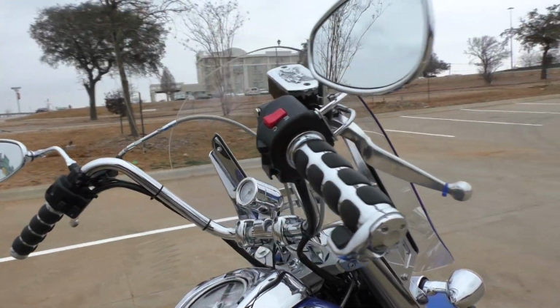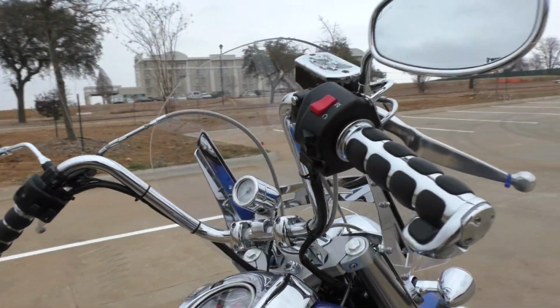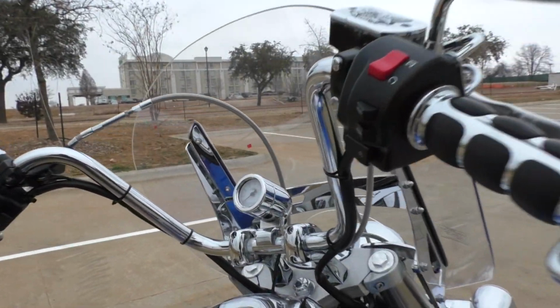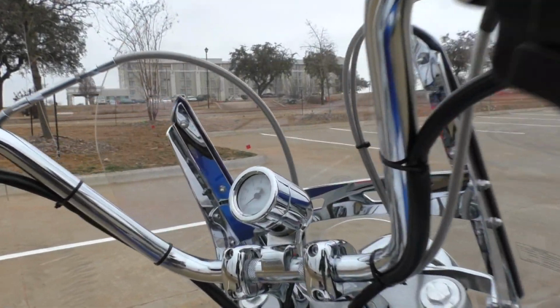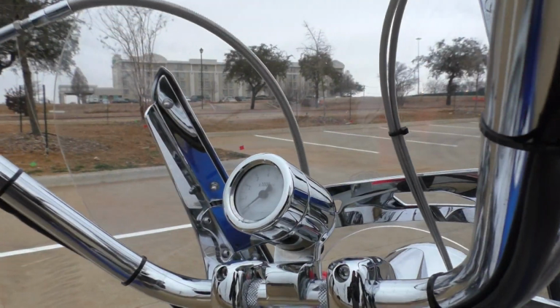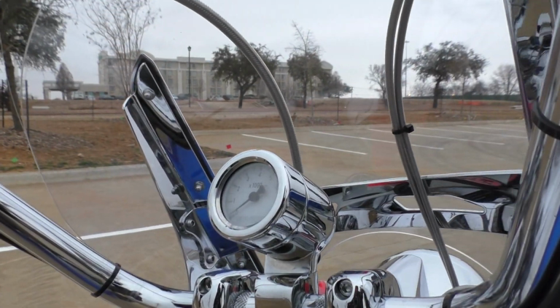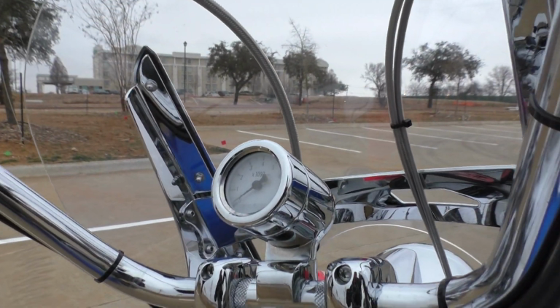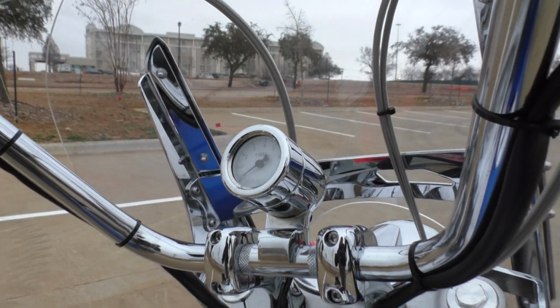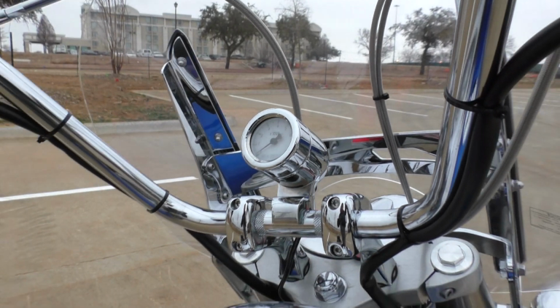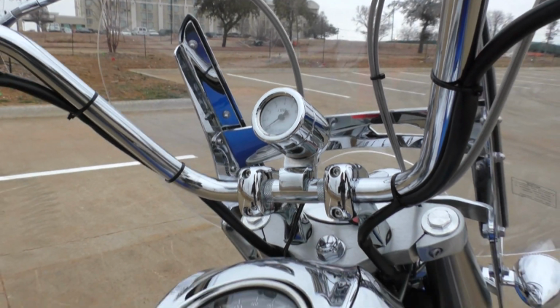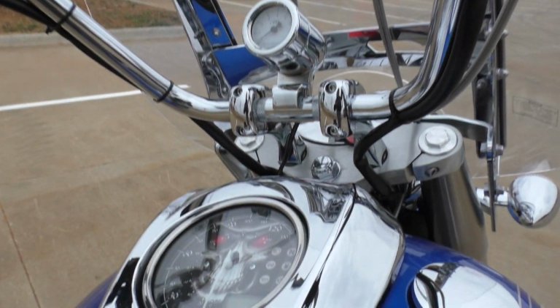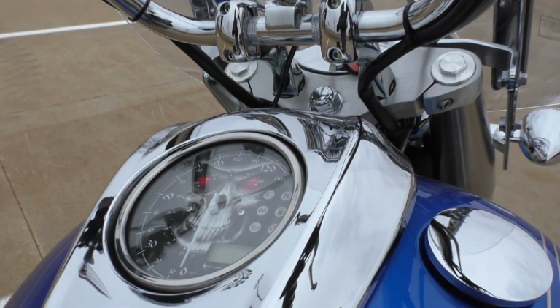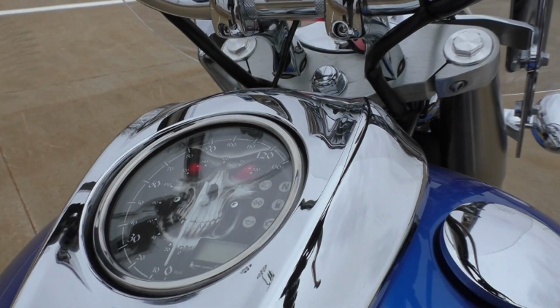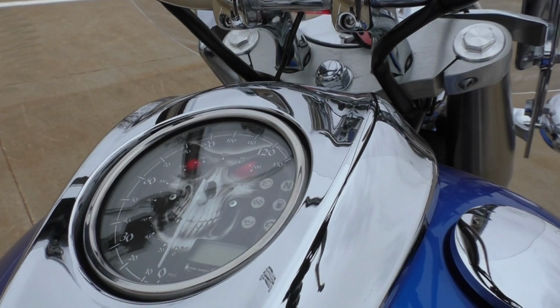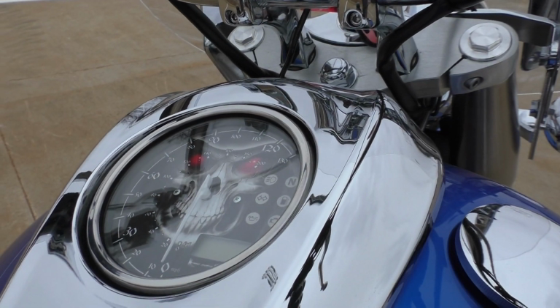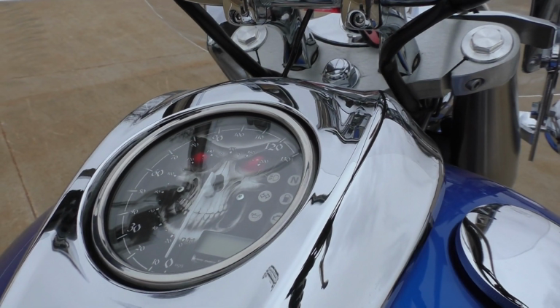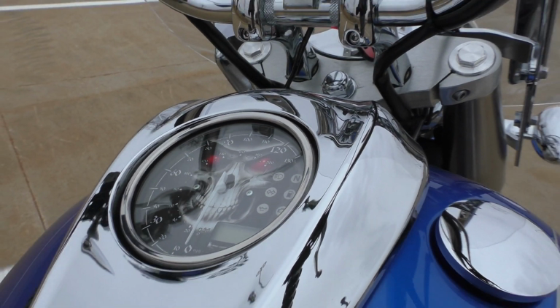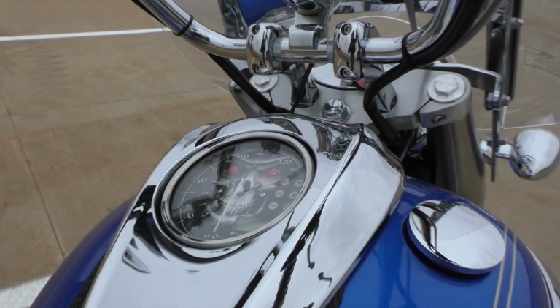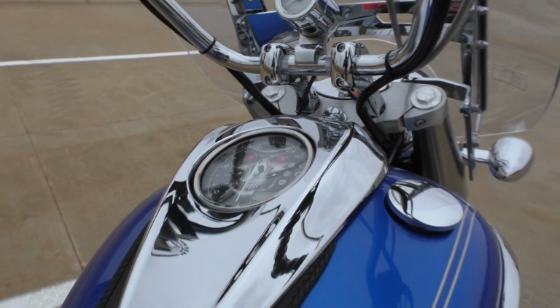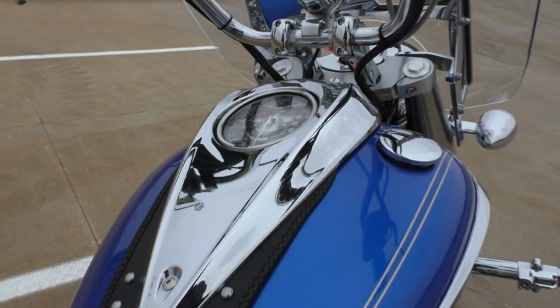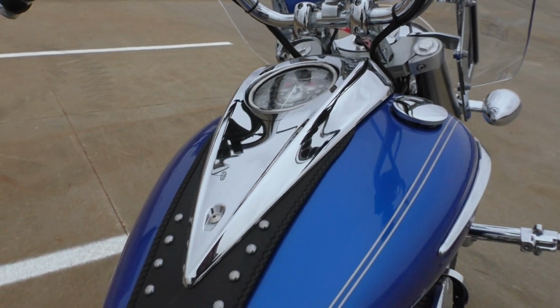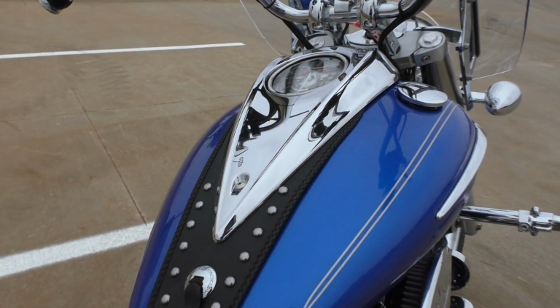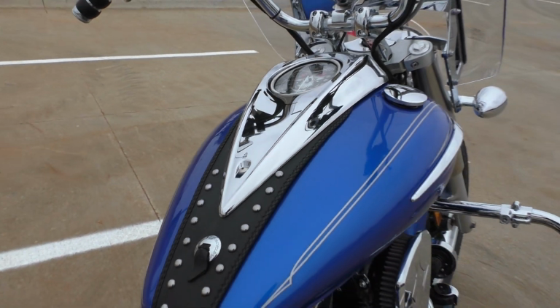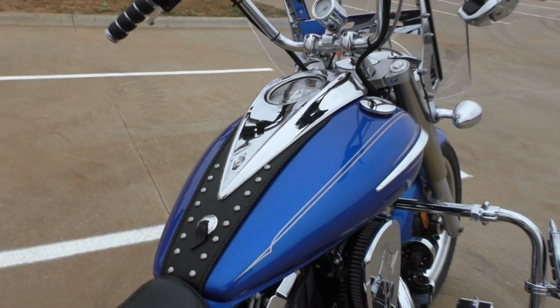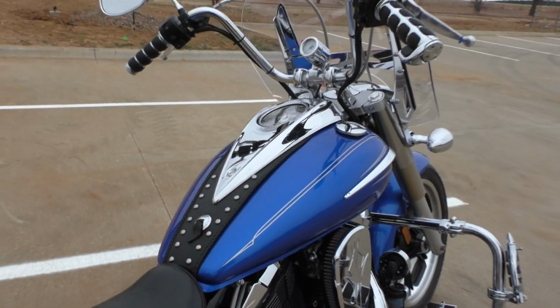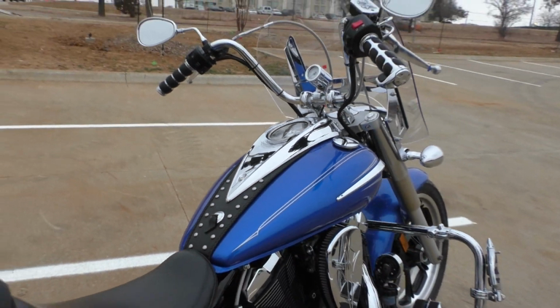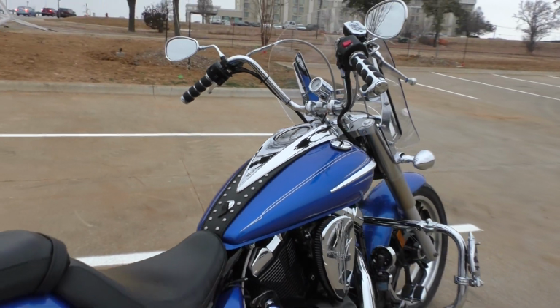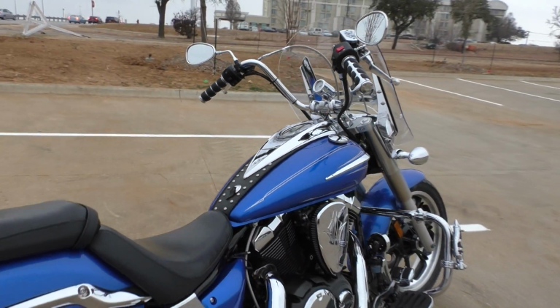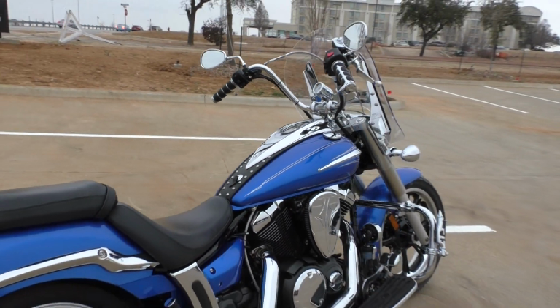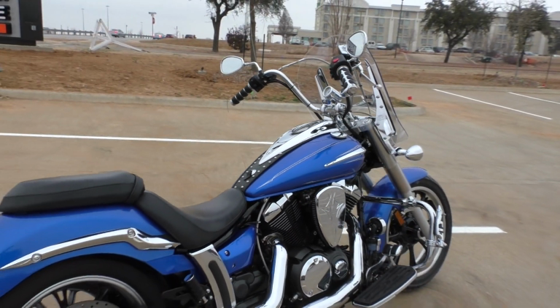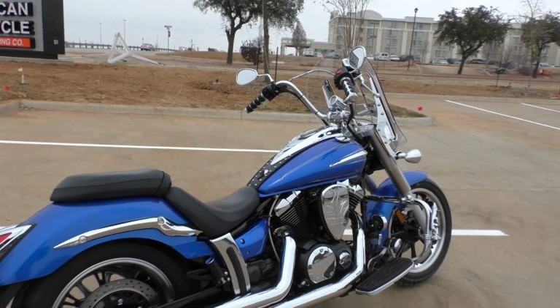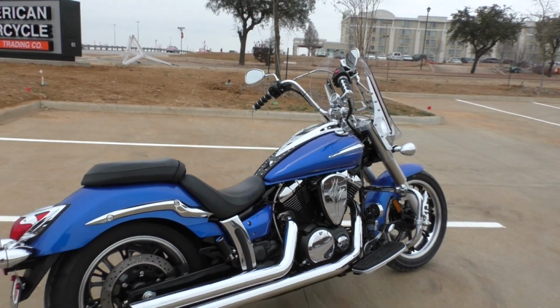Upgraded grips, and somebody added on this little tachometer — it lights up blue, pretty cool. They also put the skull backing plate on the gauge, and added the studded leather tank bib.